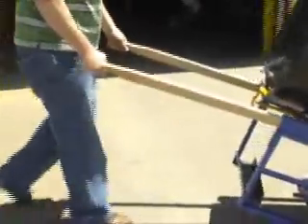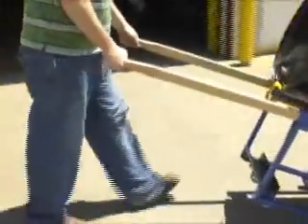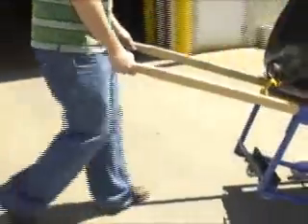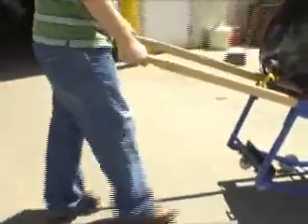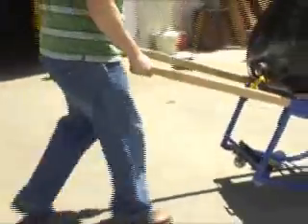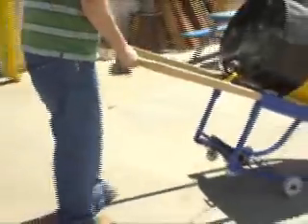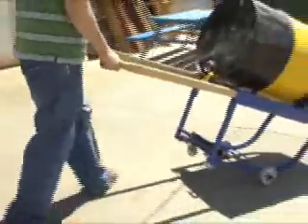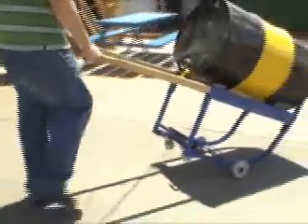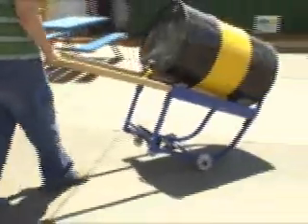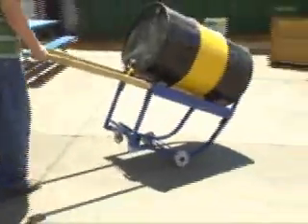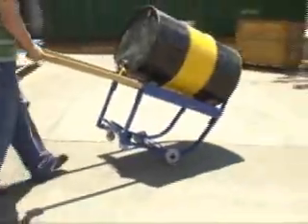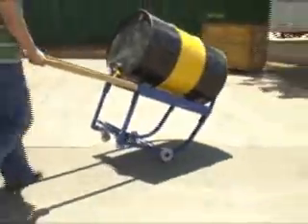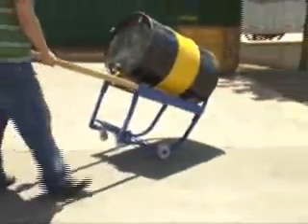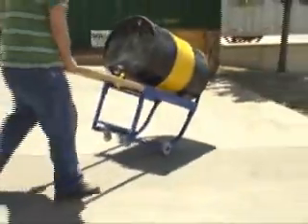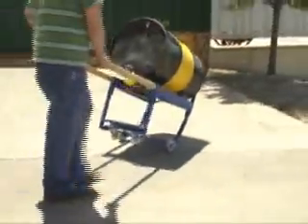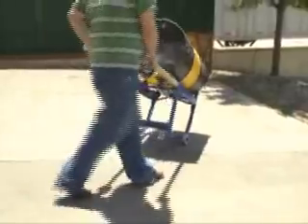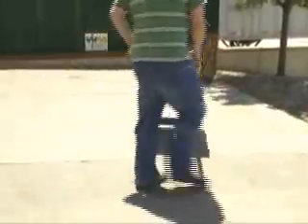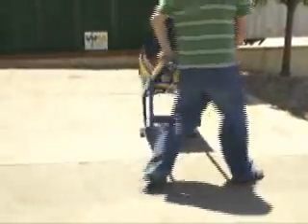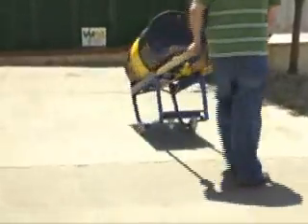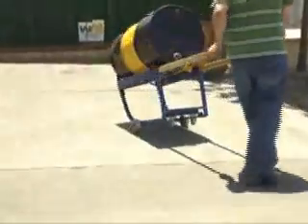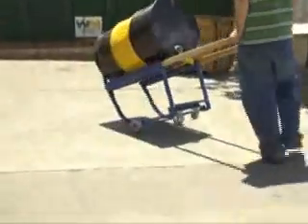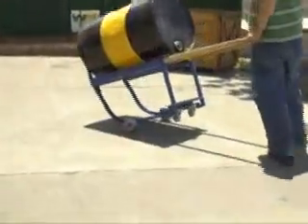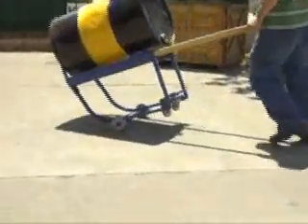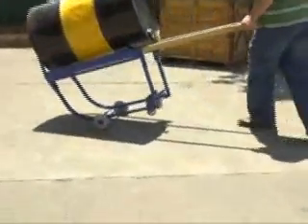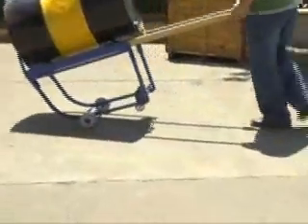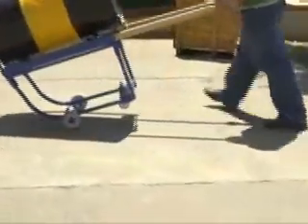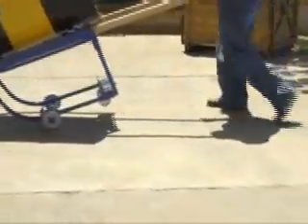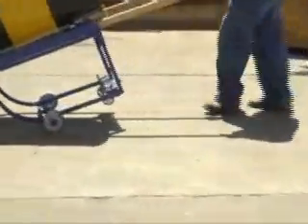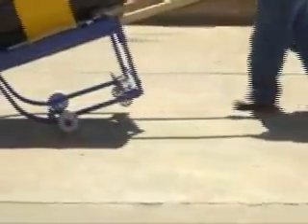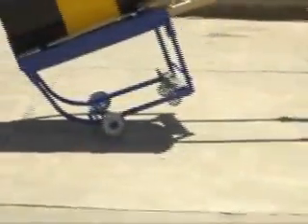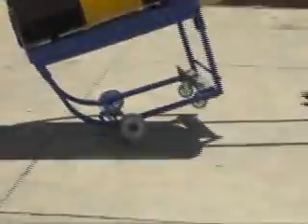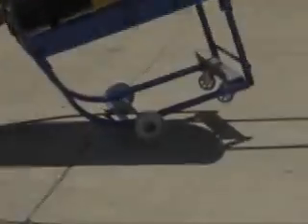To avoid the stress and strain of manually transporting and dispensing drums, utilize our Deluxe Rotating Drum Cart. It's an ergonomic solution at work for you.